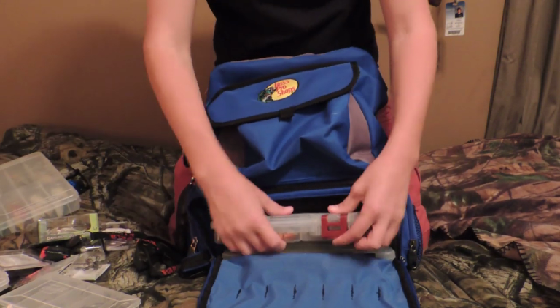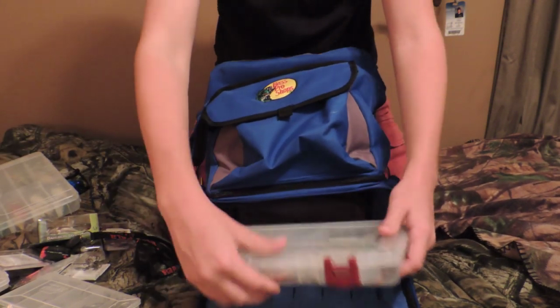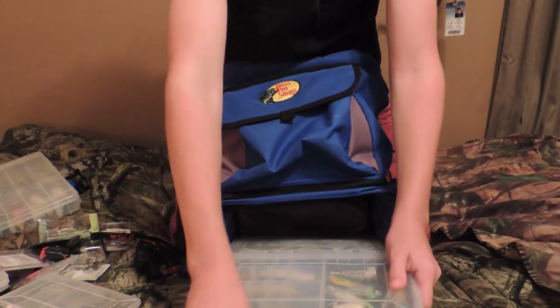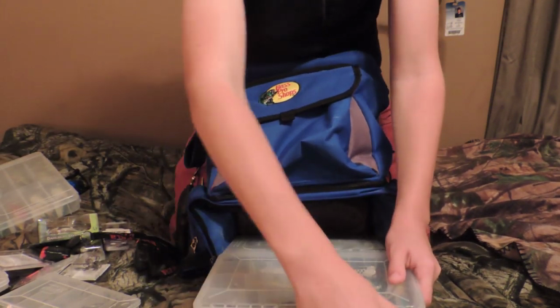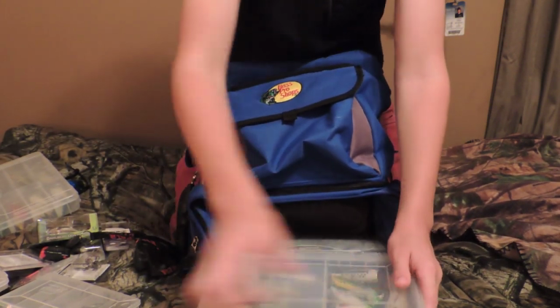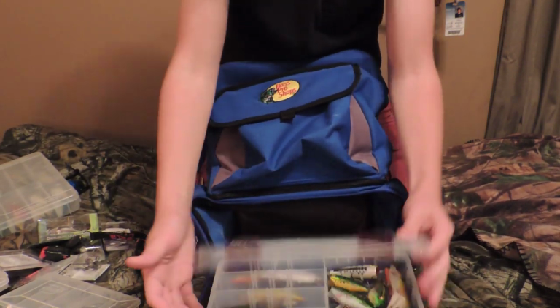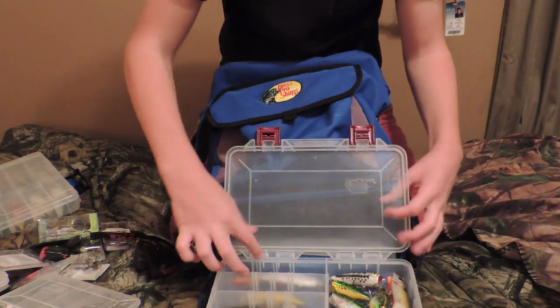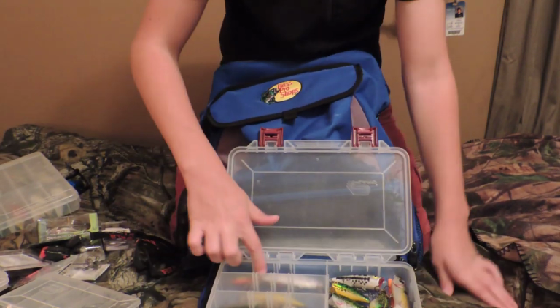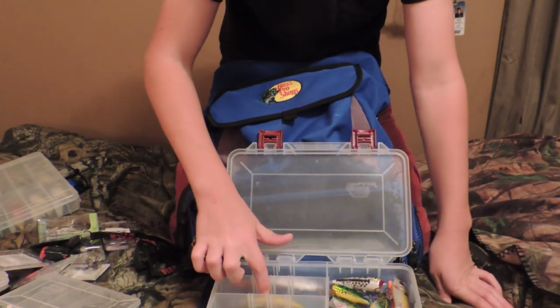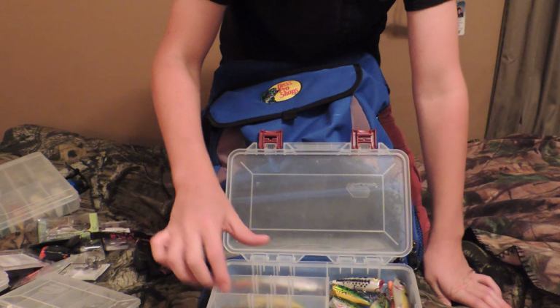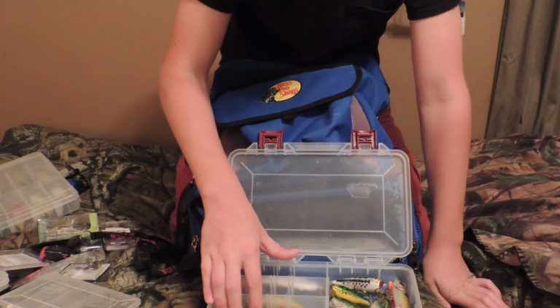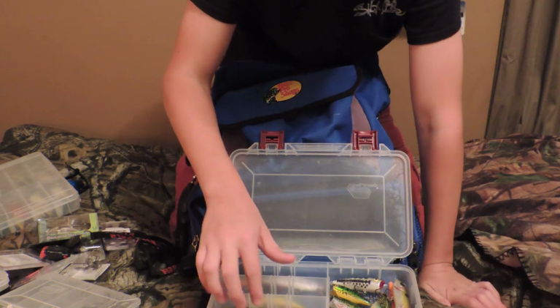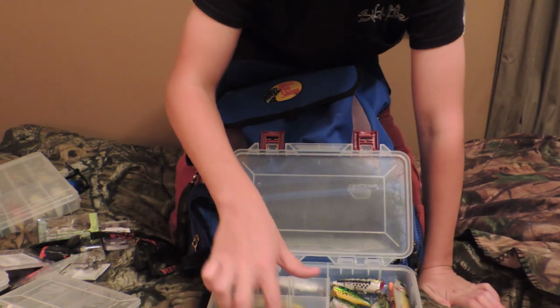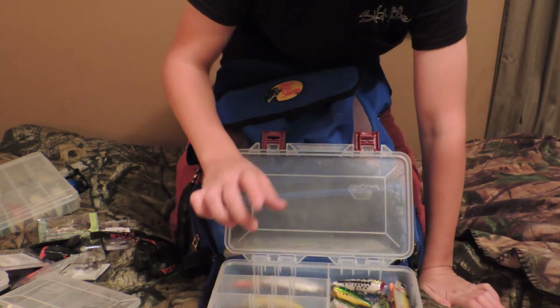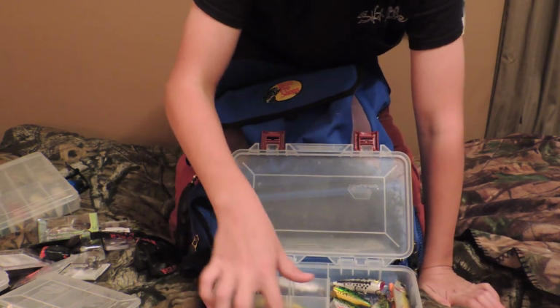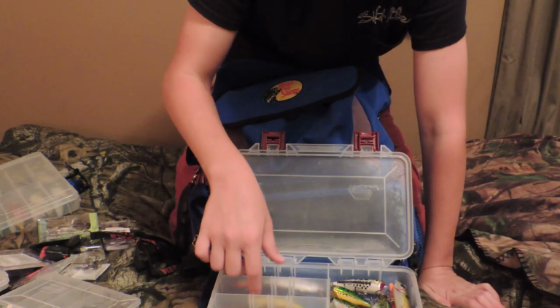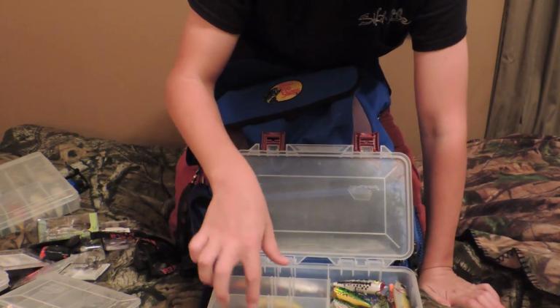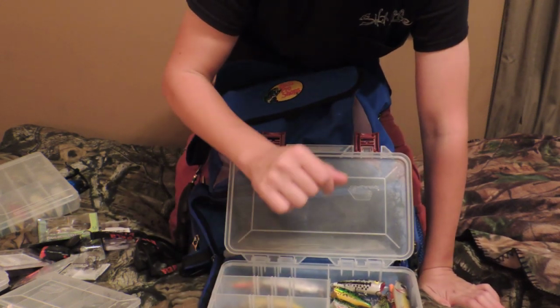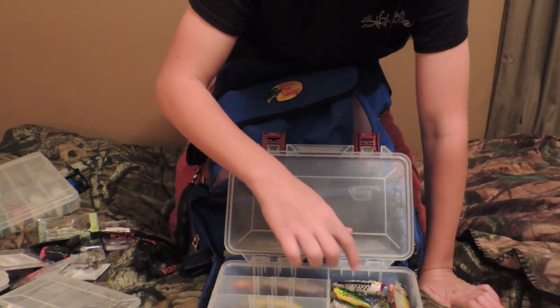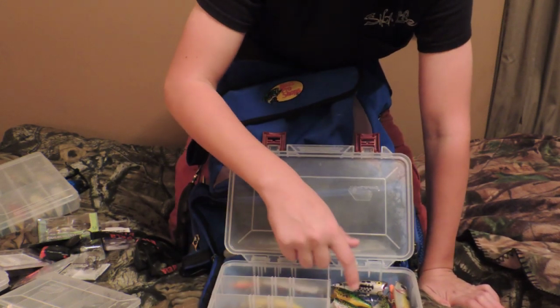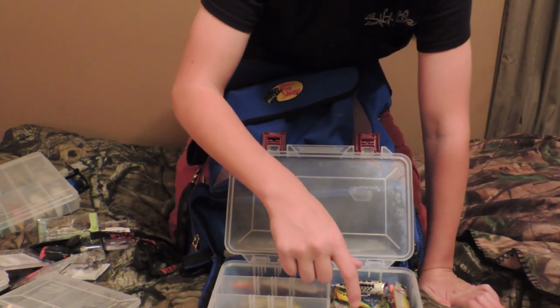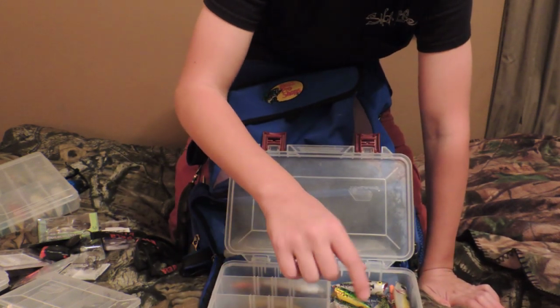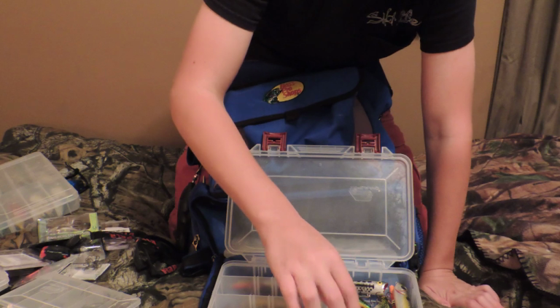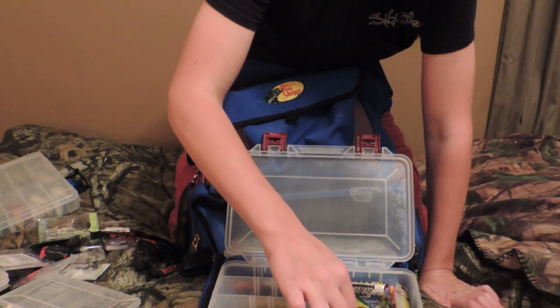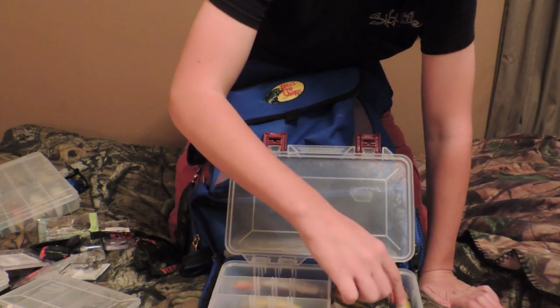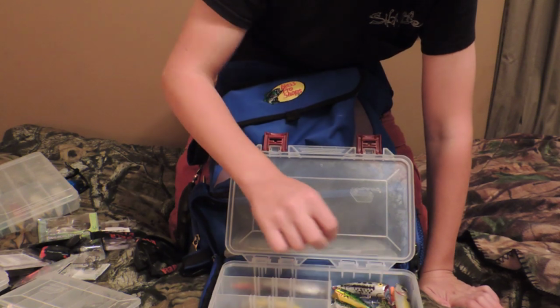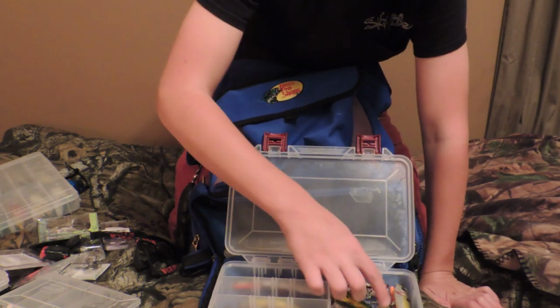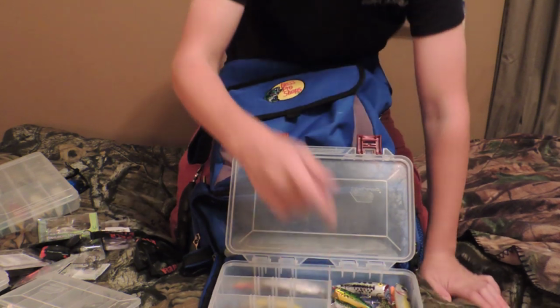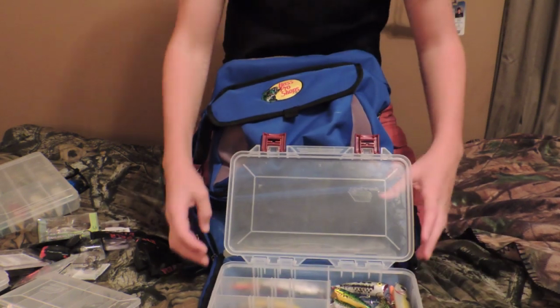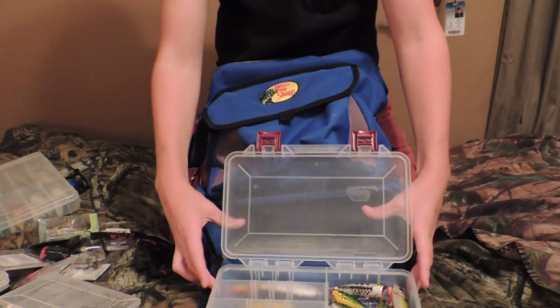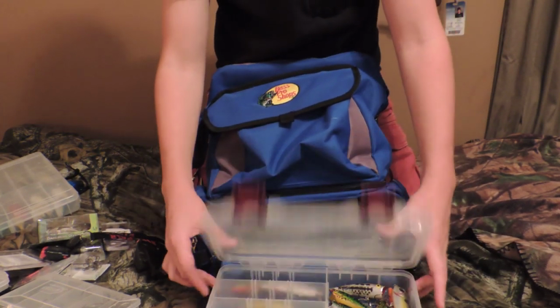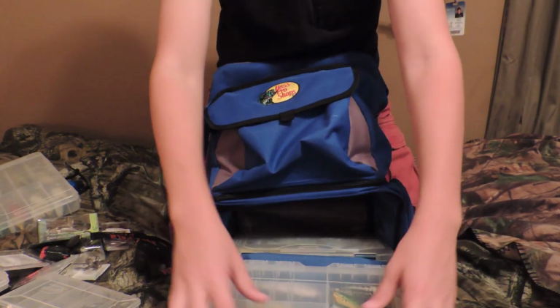Then I keep my jerk baits — there's my jointed baits, four jointed baits — and then my poppers, my stick baits, and some more topwater hard baits.